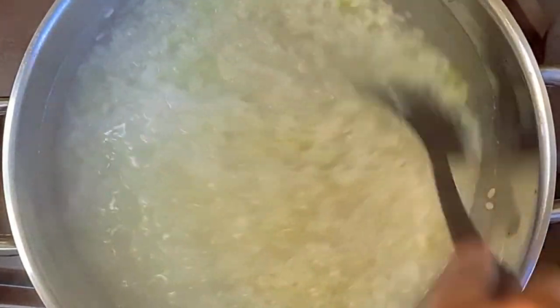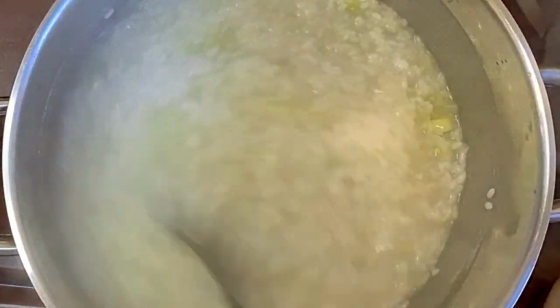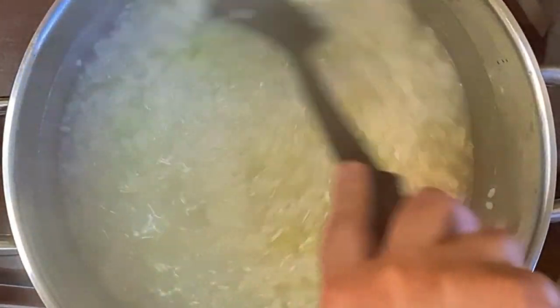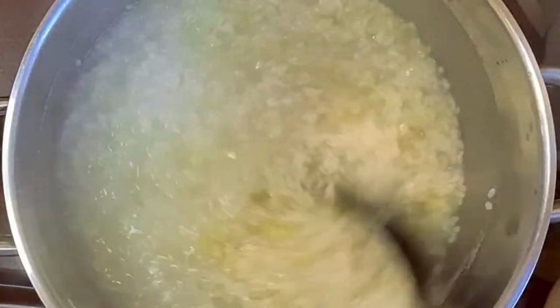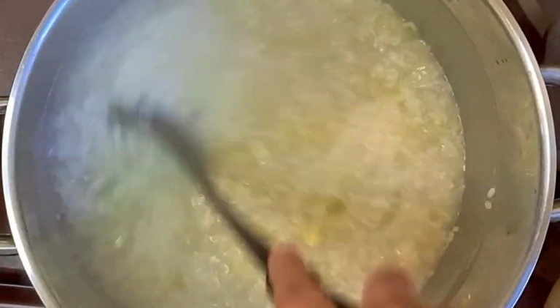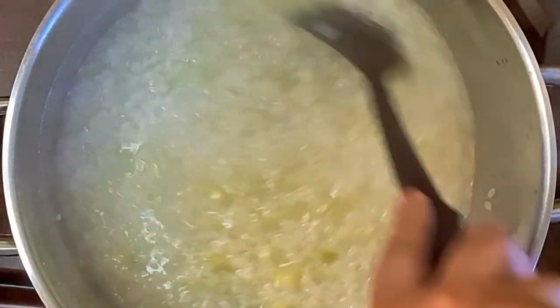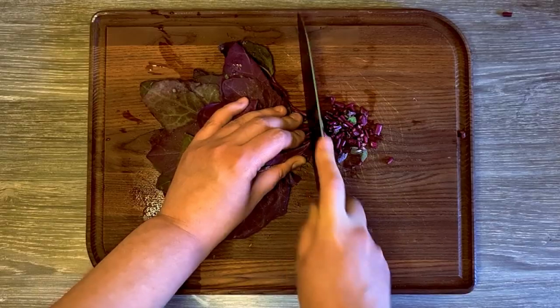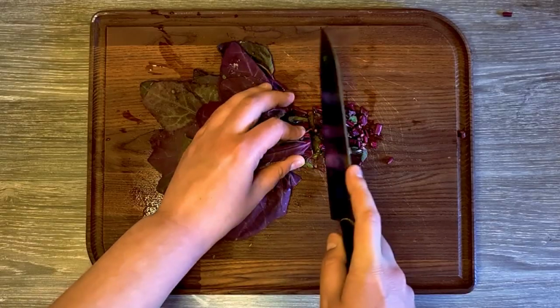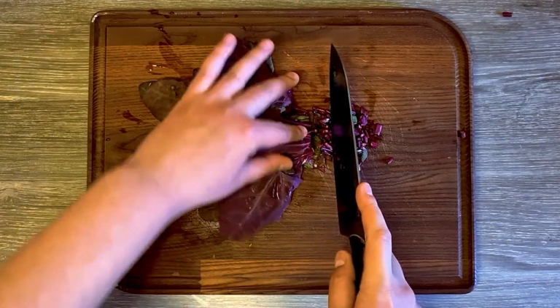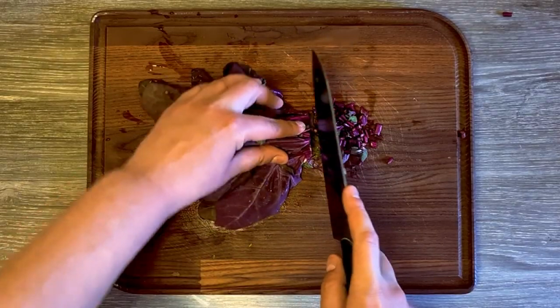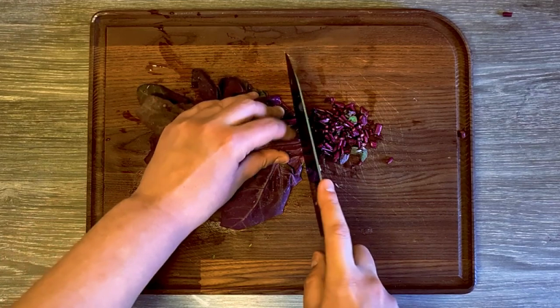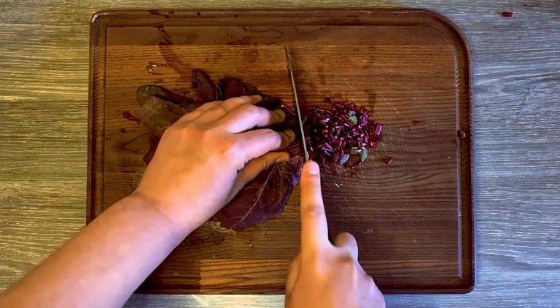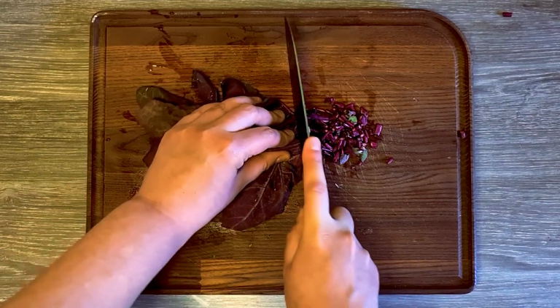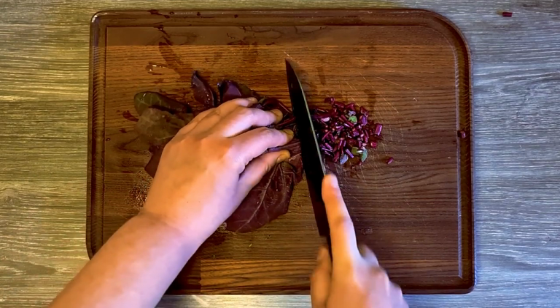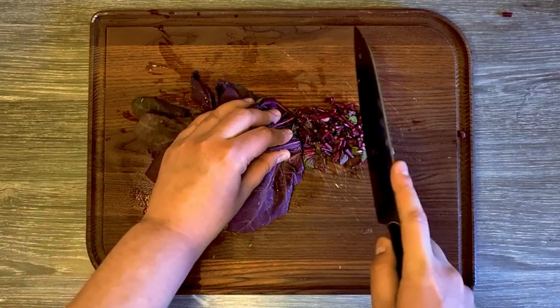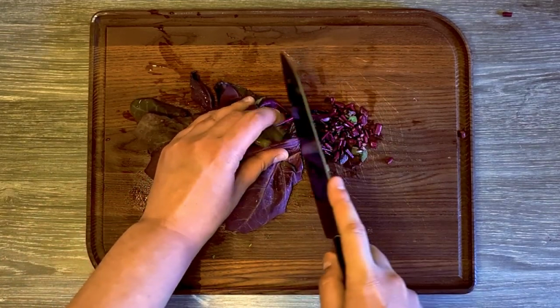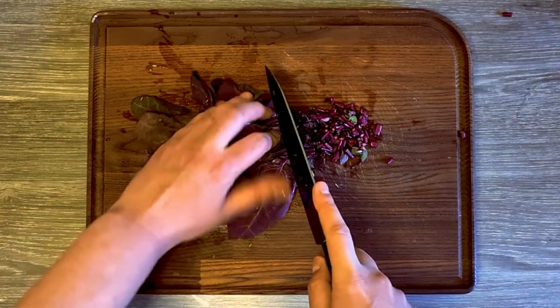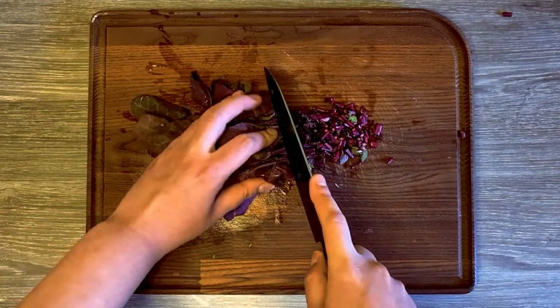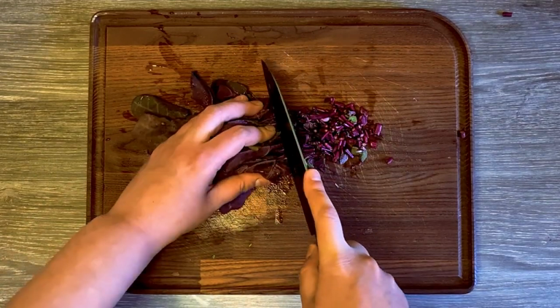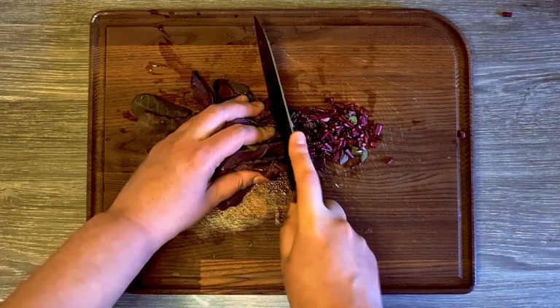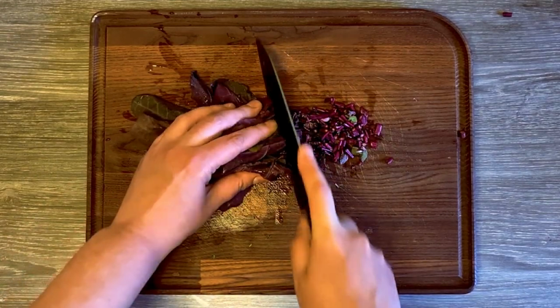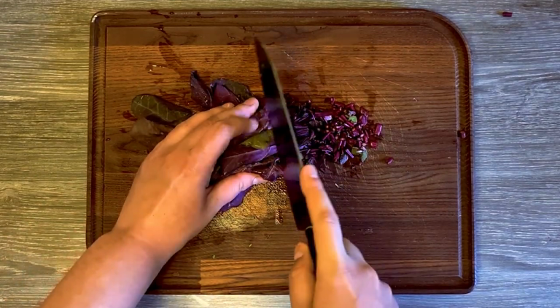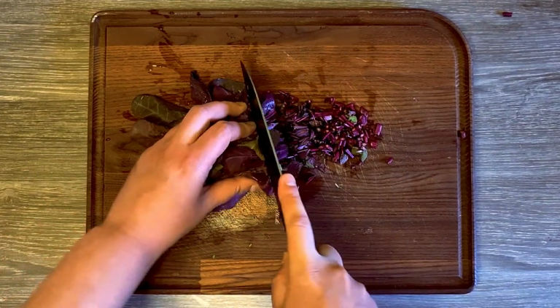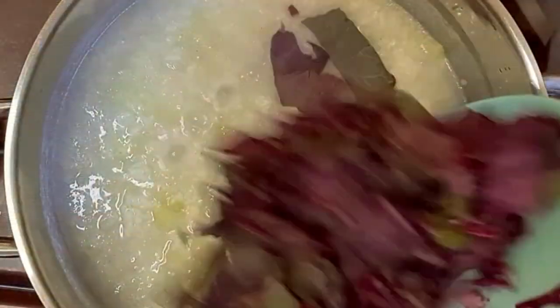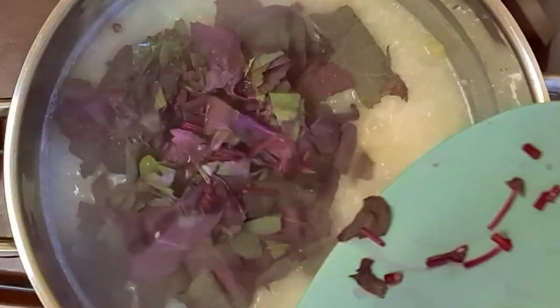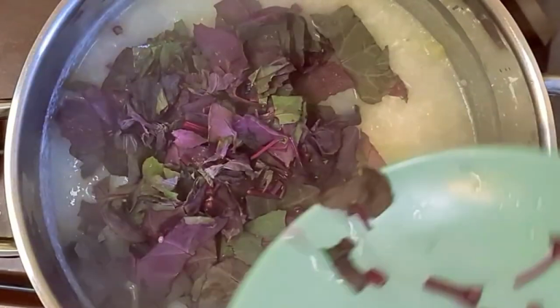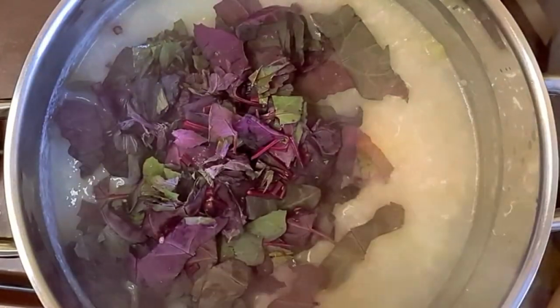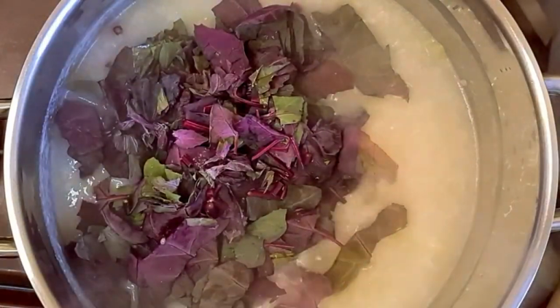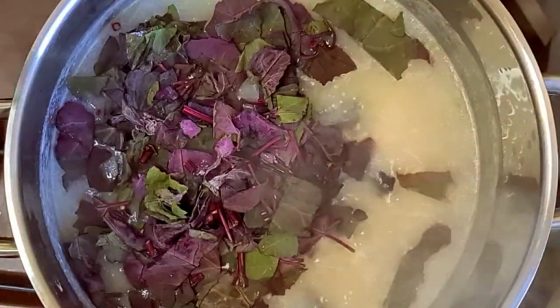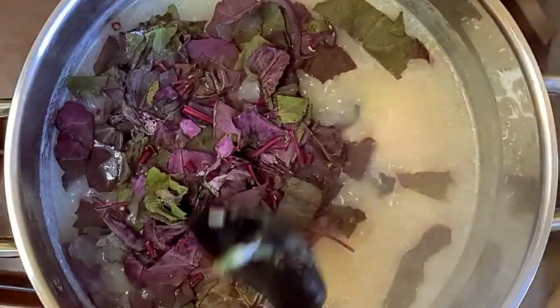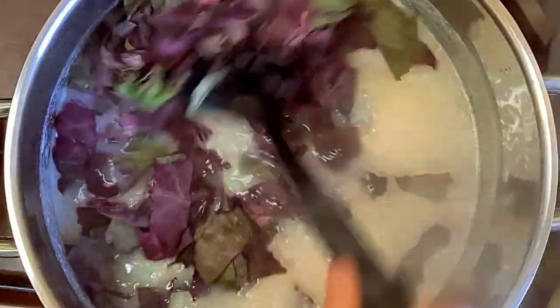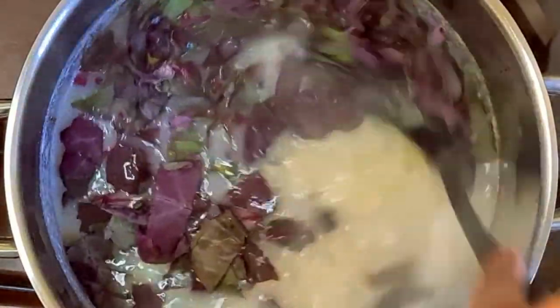Also, add more salt and pepper if needed. Cut the stems of the red auric in smaller pieces, and the leaves in bigger pieces. Add it to your rice, and cook everything together for two to three minutes.